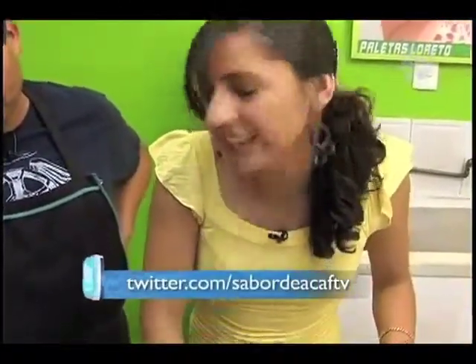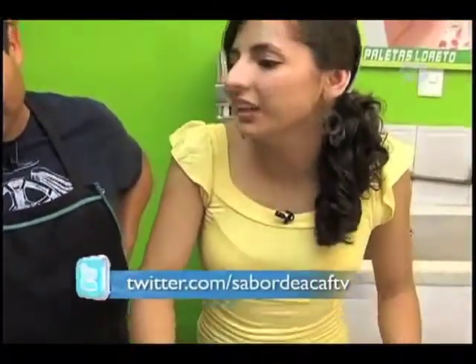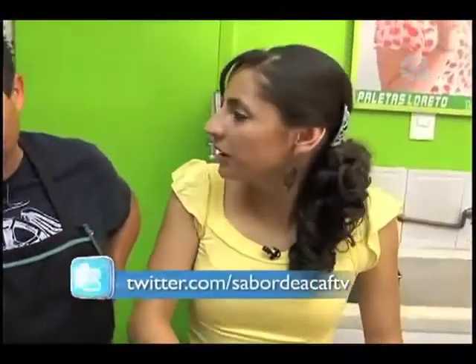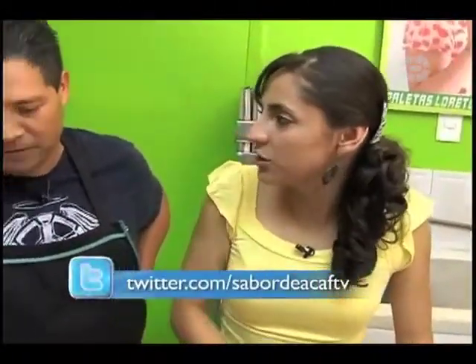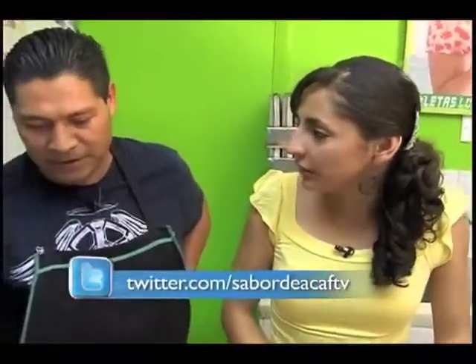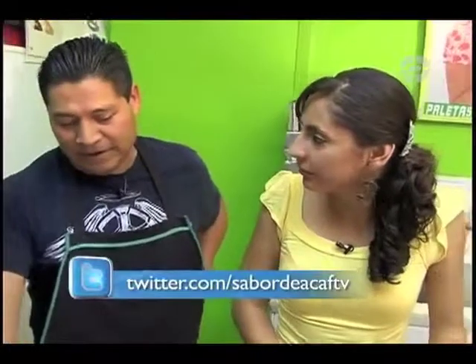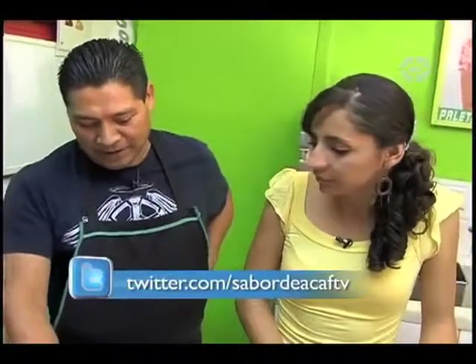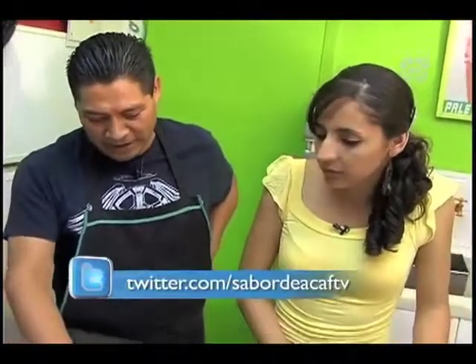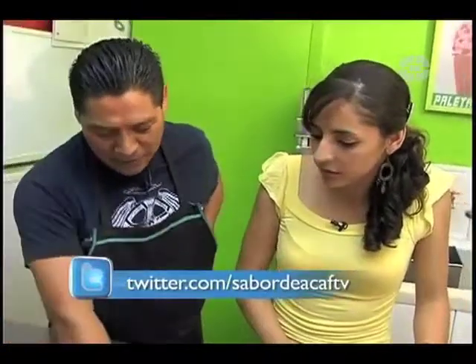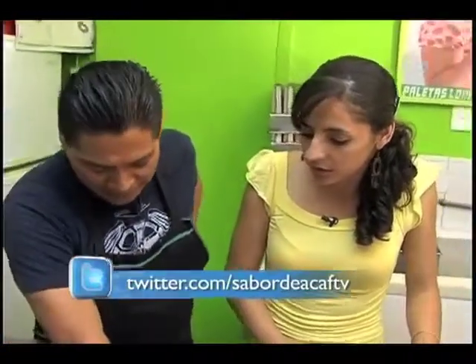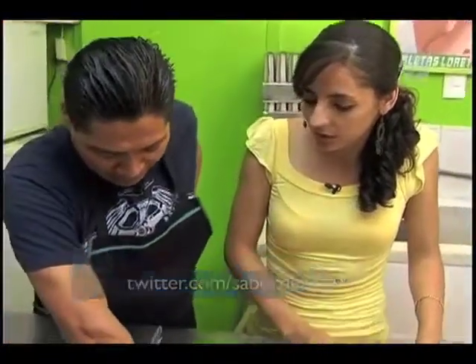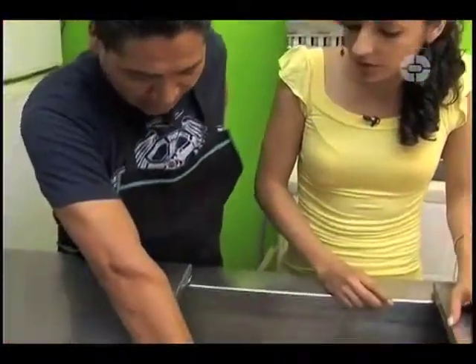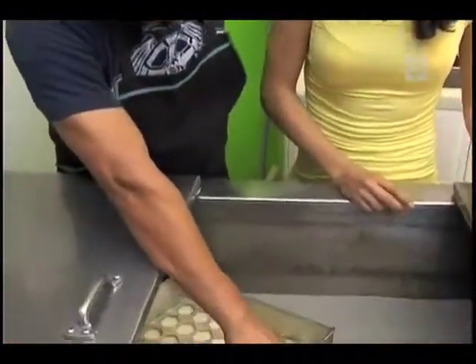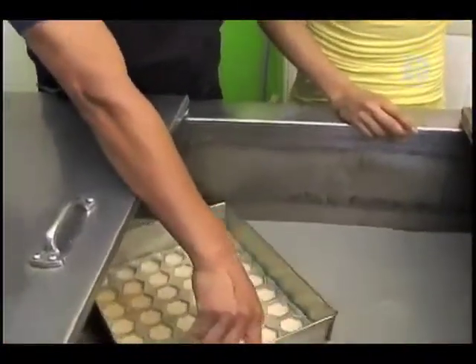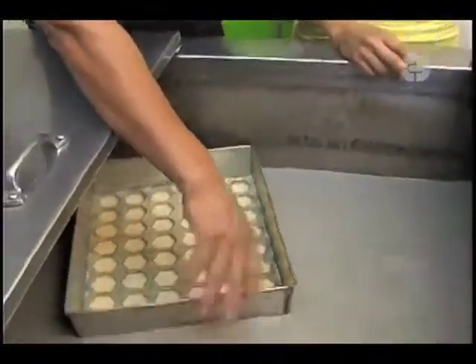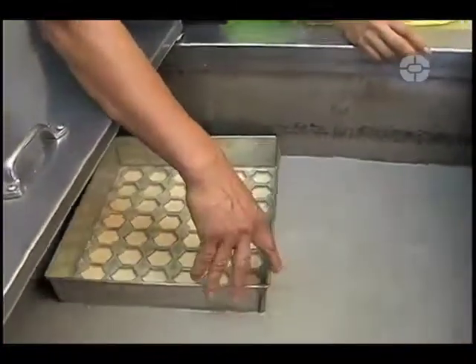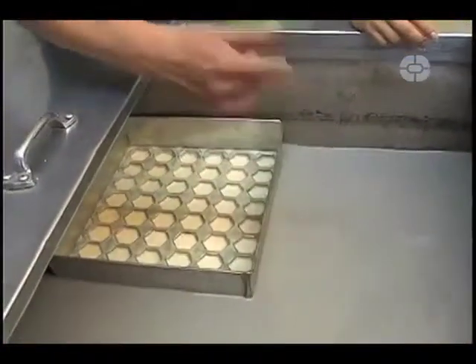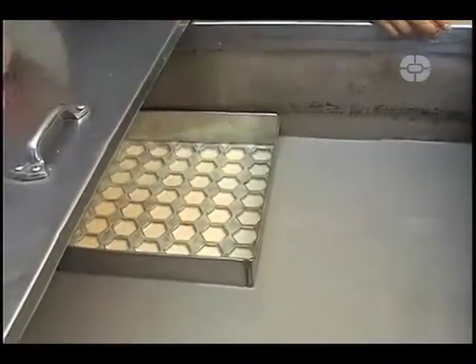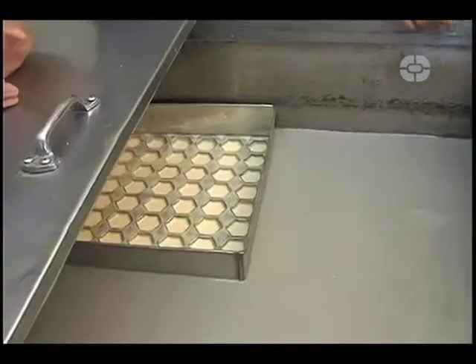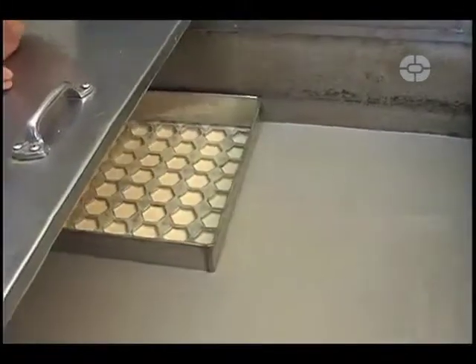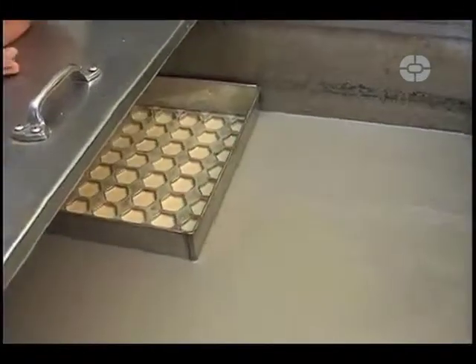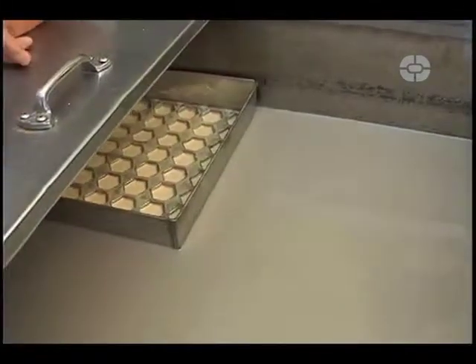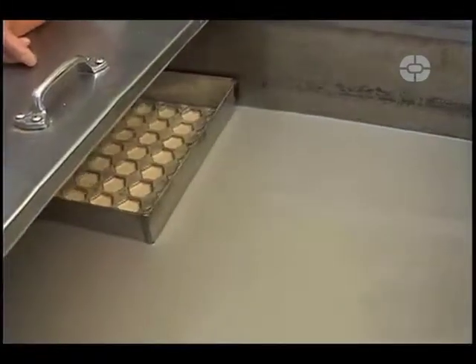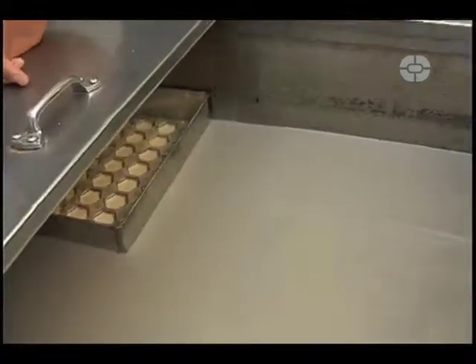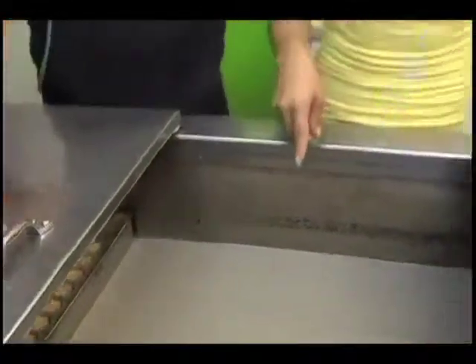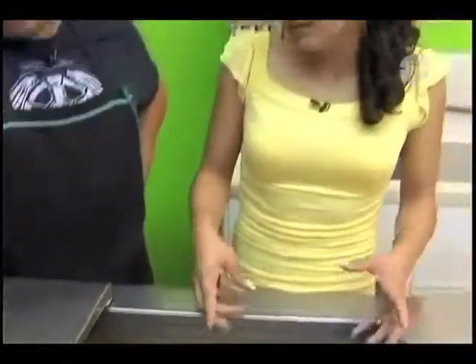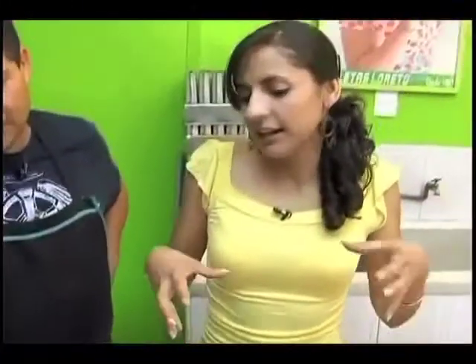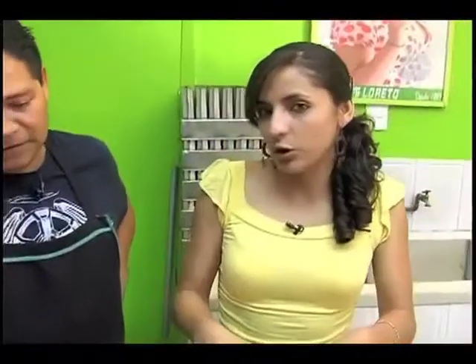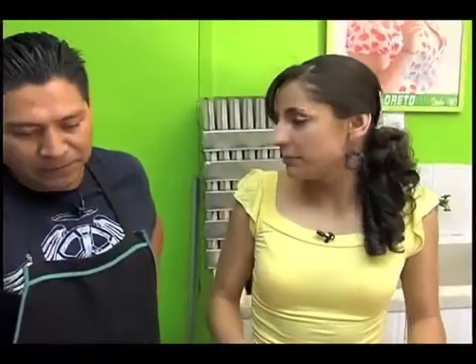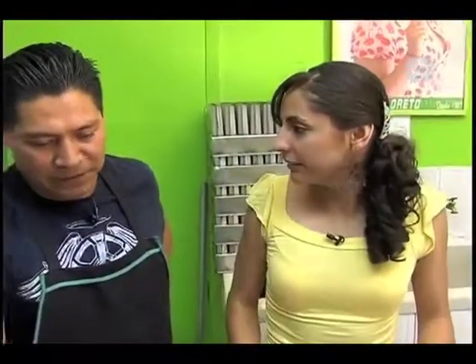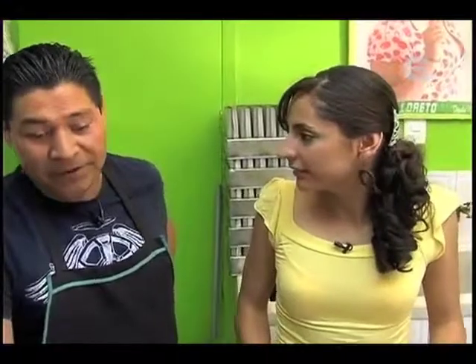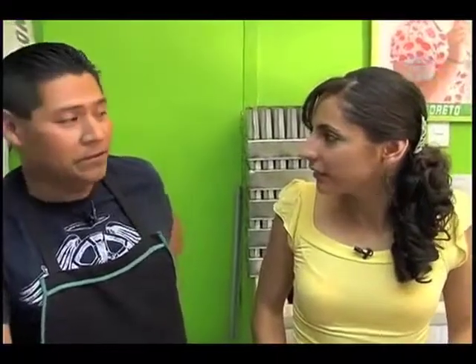¿Qué tiene que ver el movimiento, en qué ayuda? Le ayuda a cuajar más rápido las paletas, porque si no tiene movimiento no cuajan bien. ¿A qué temperatura debe de estar el agua en el que se colocó el recipiente? A menos 15 grados.